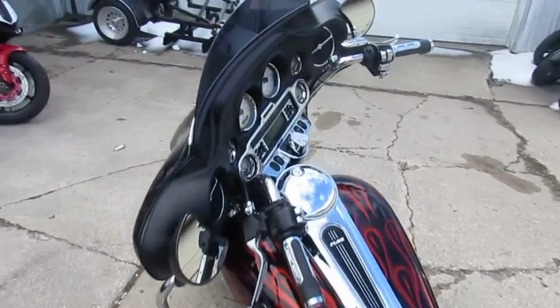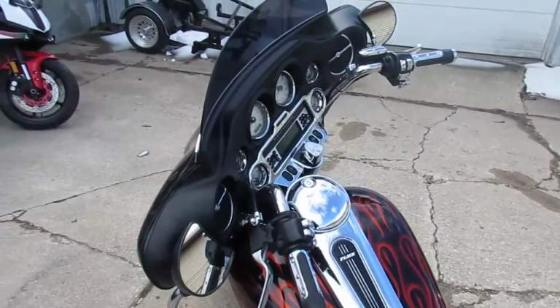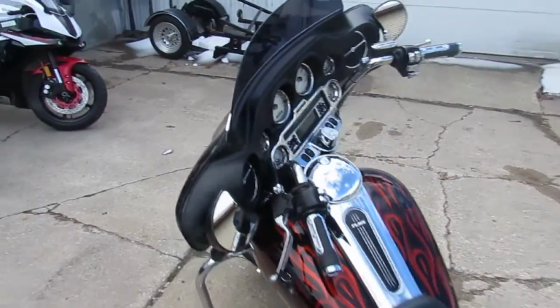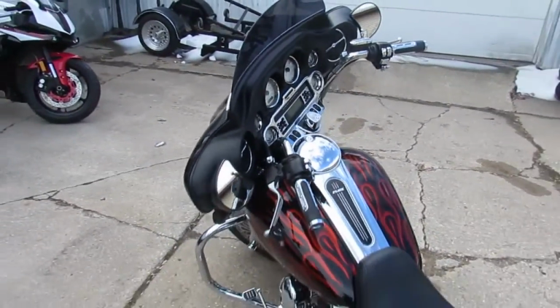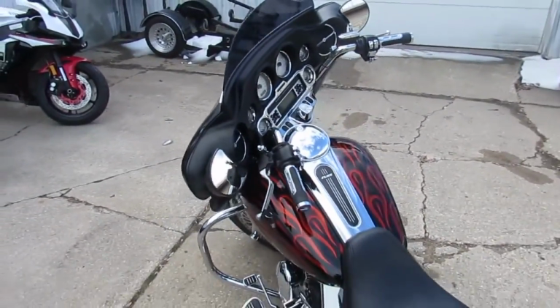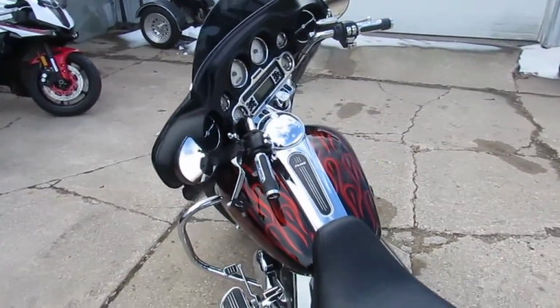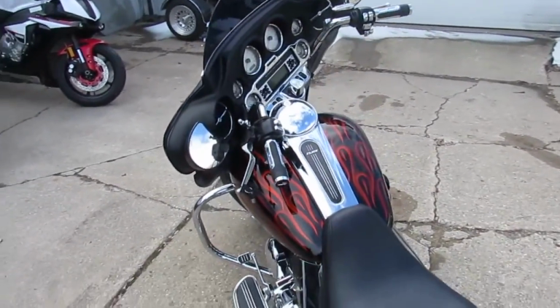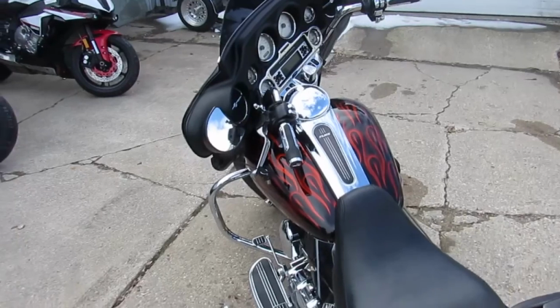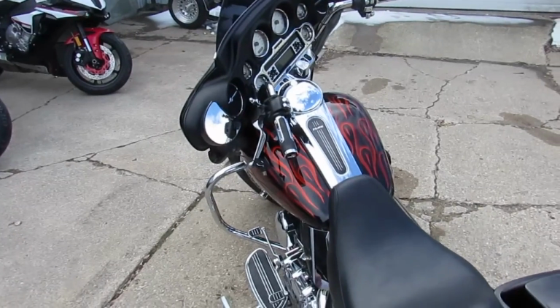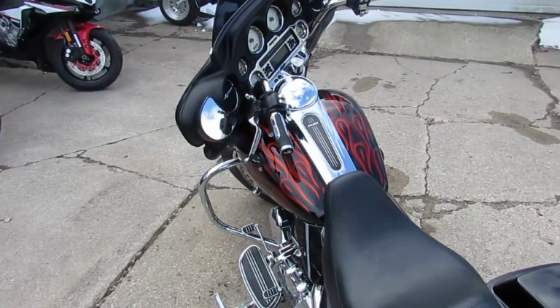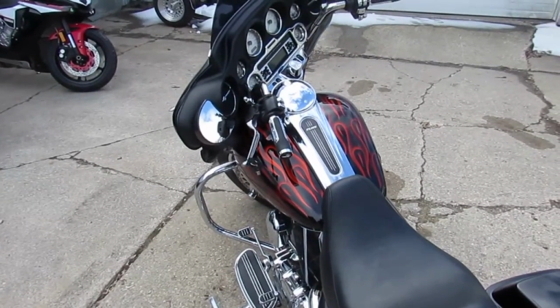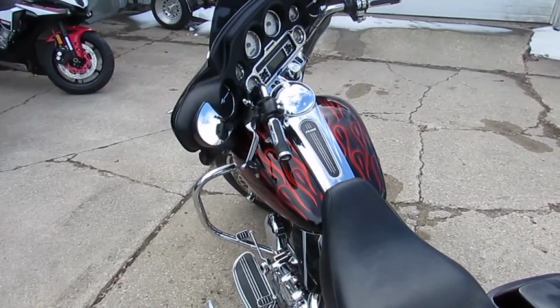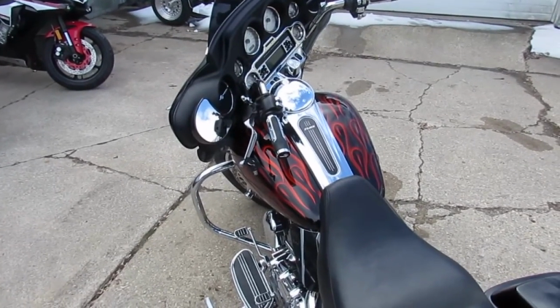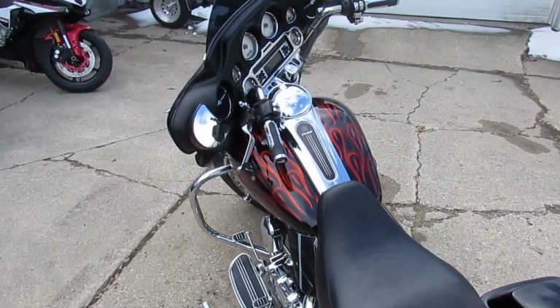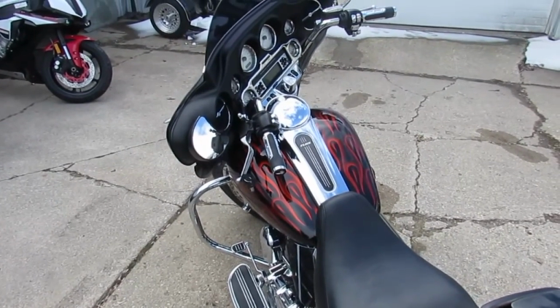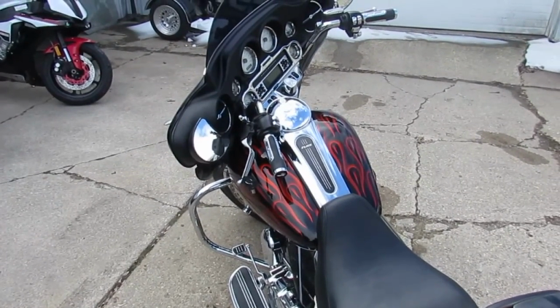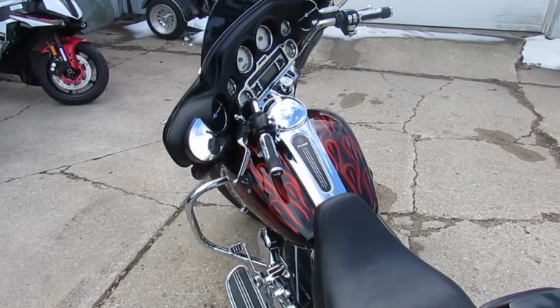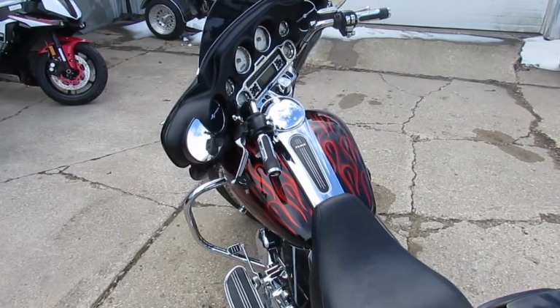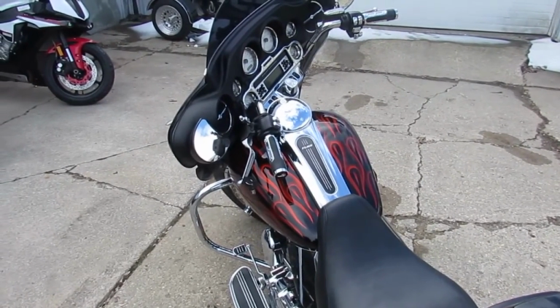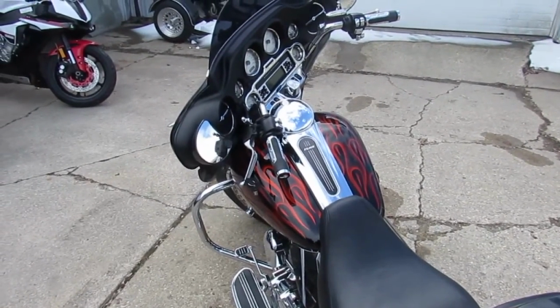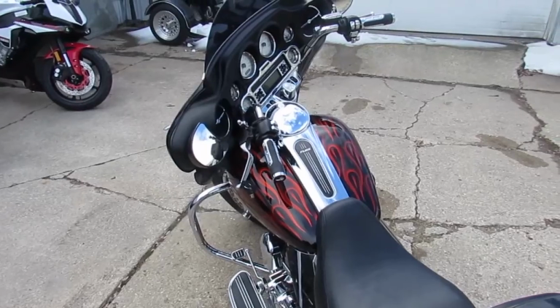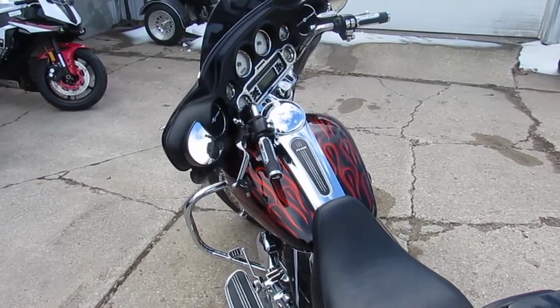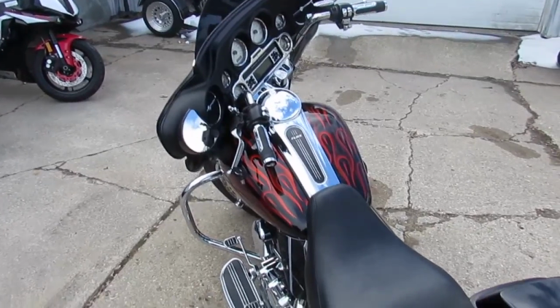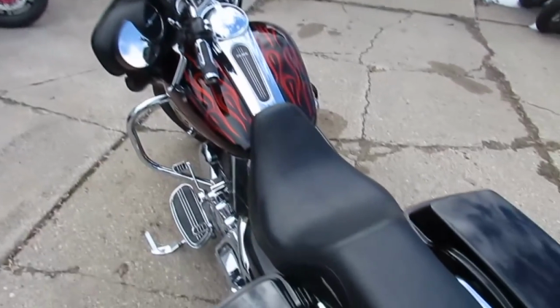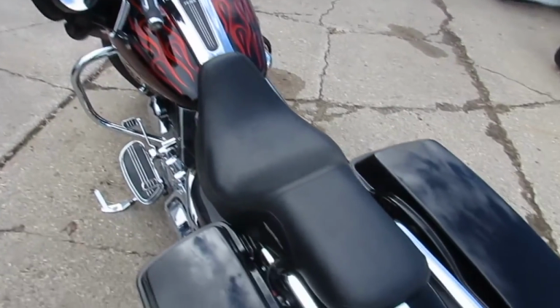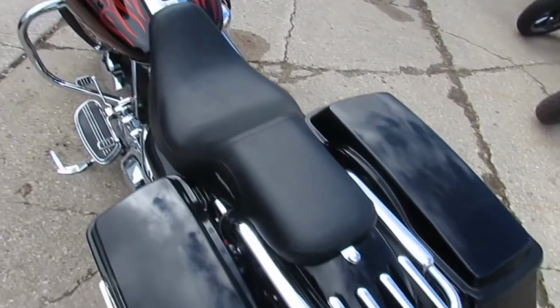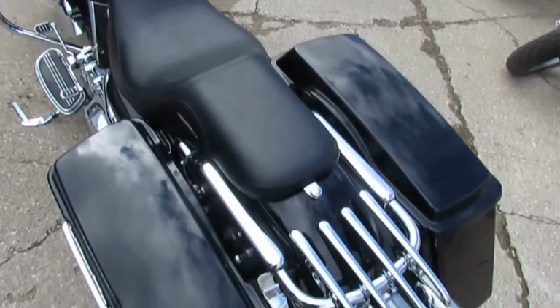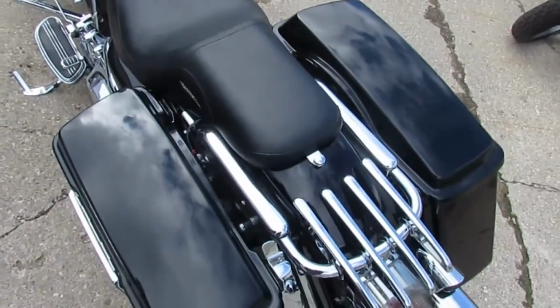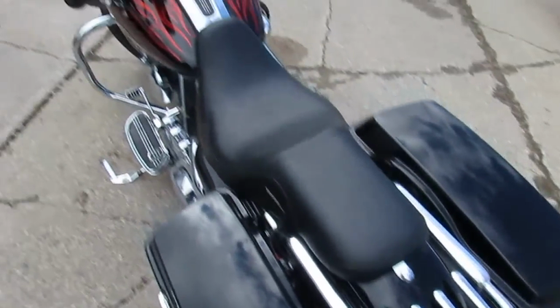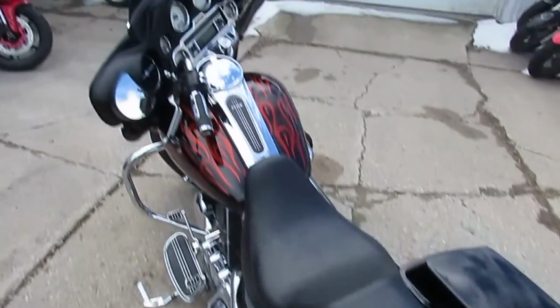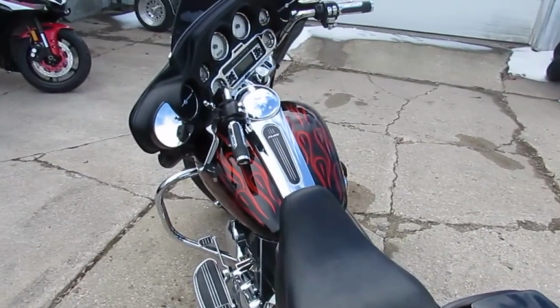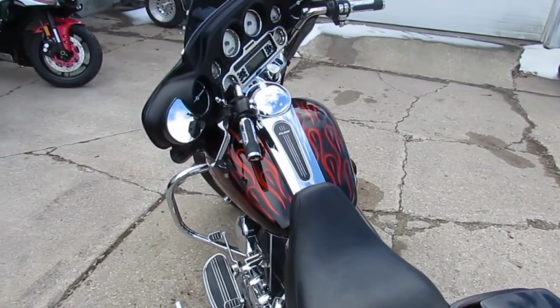Visit our website at approvalpowersports.com. We got guaranteed financing and over 350 used Harleys. We can help out with nationwide financing and assist with nationwide shipping. Call today and you can ride today.